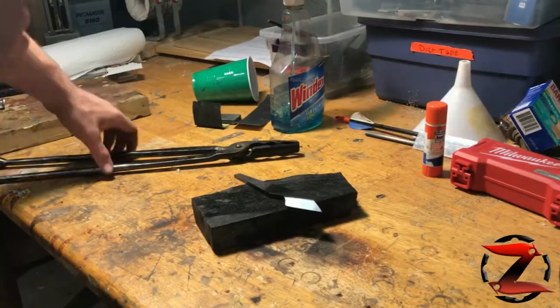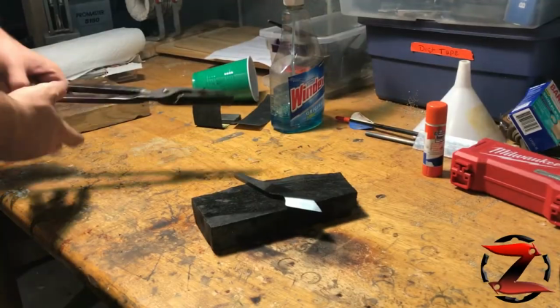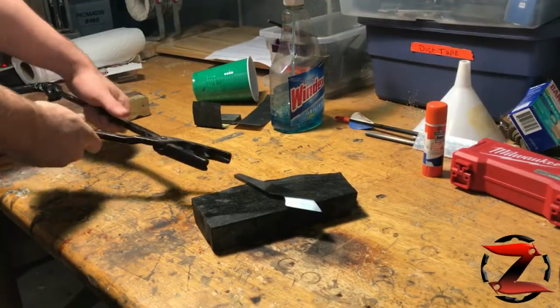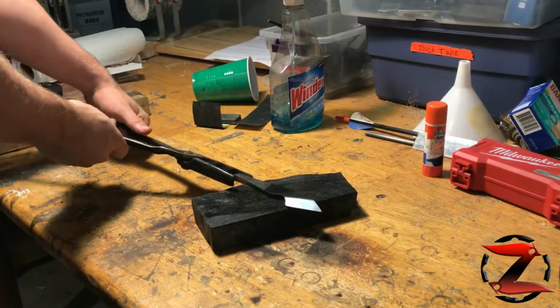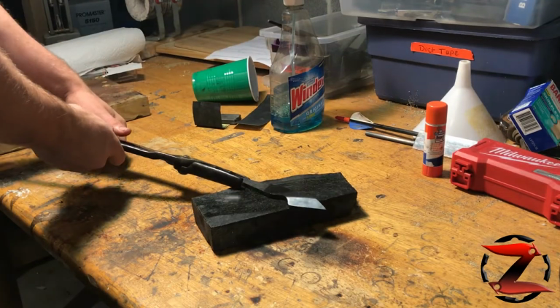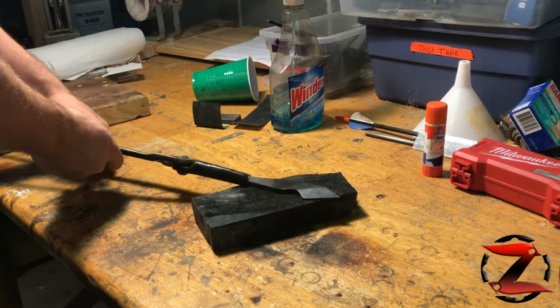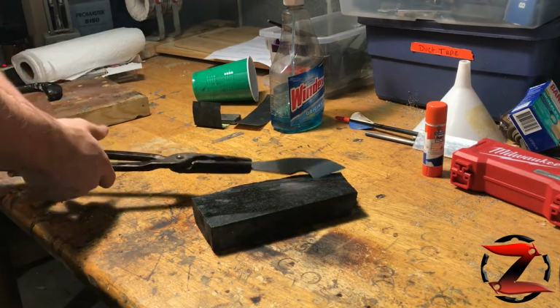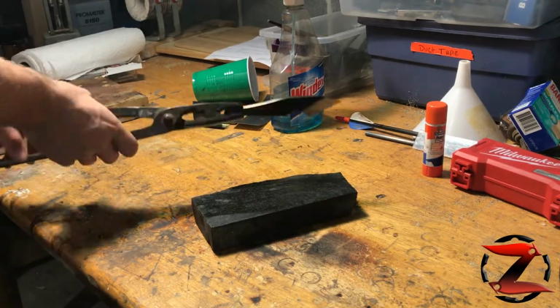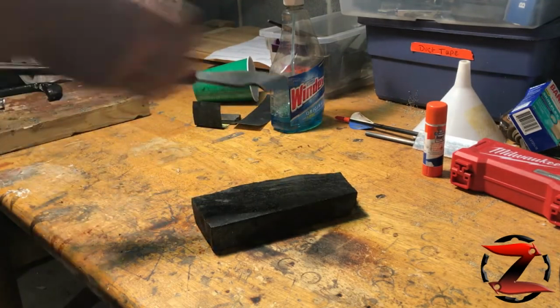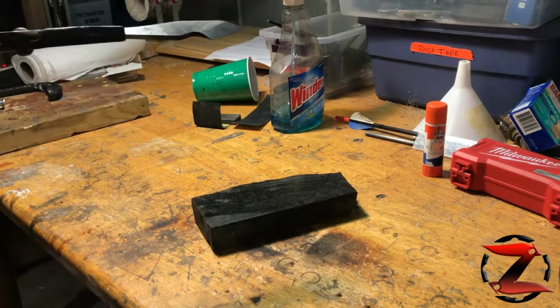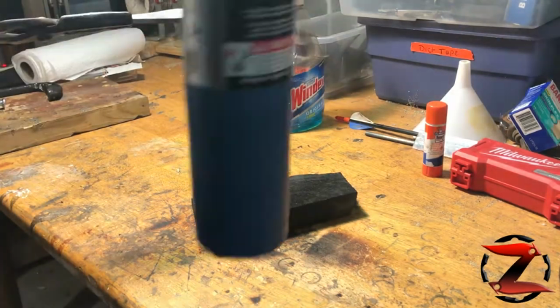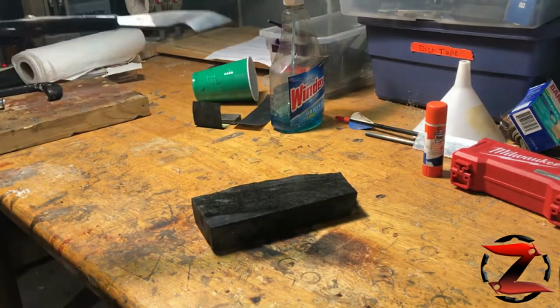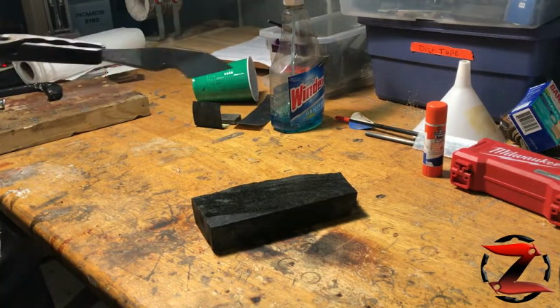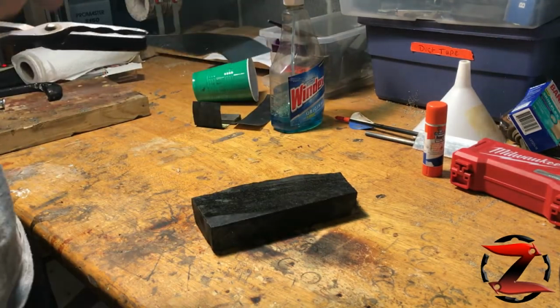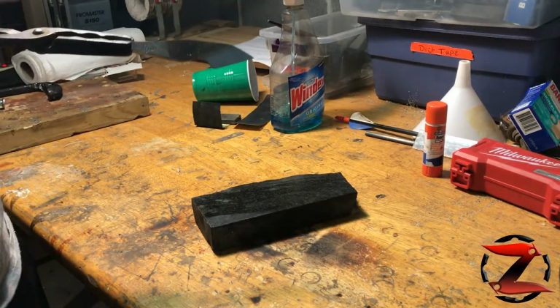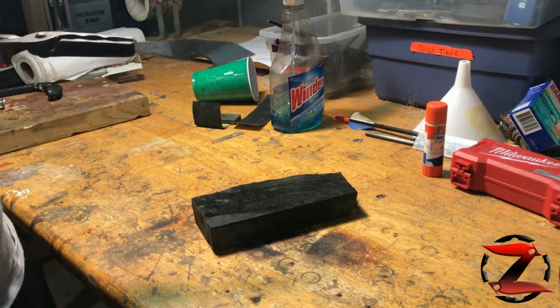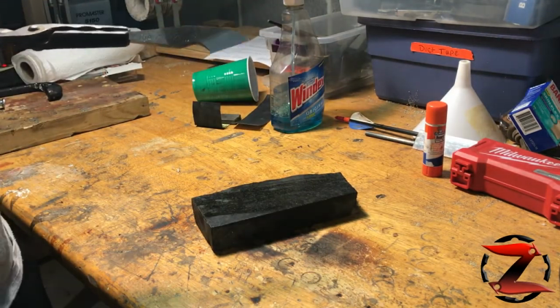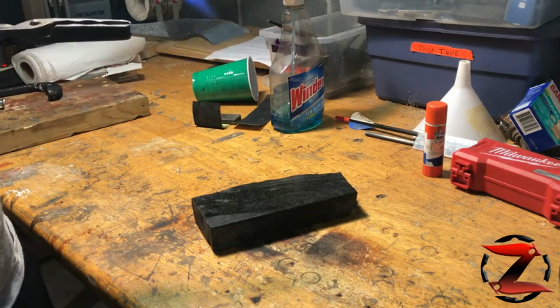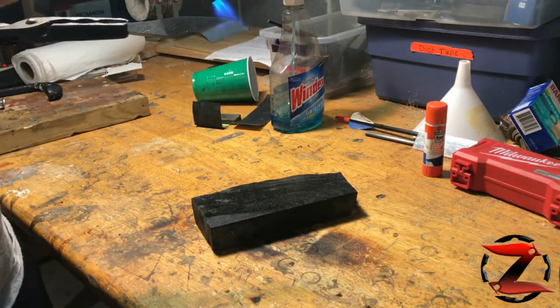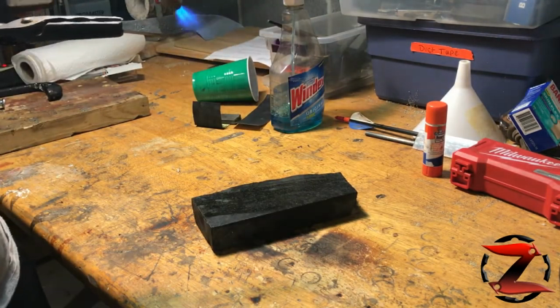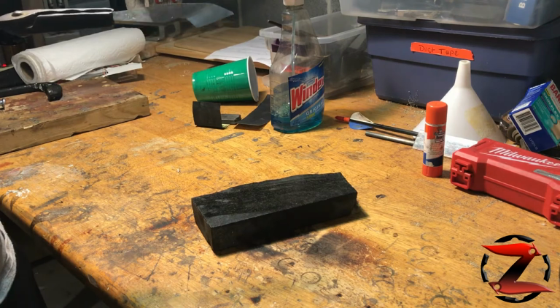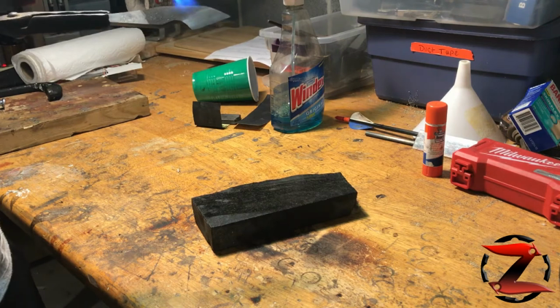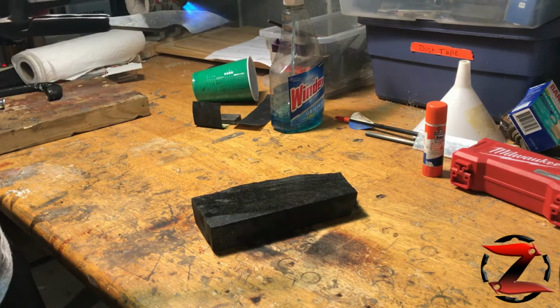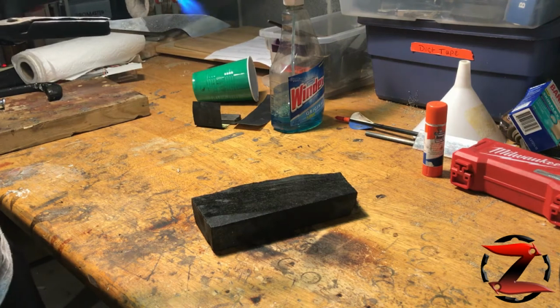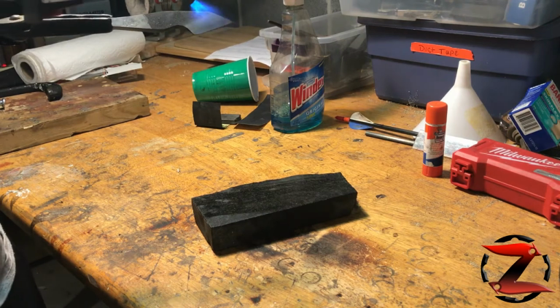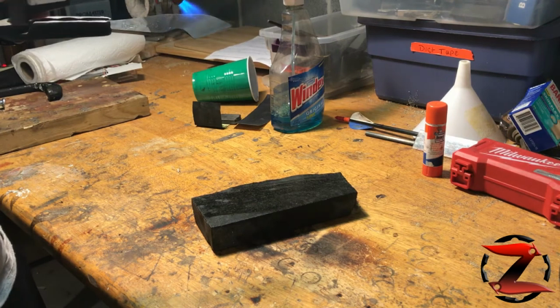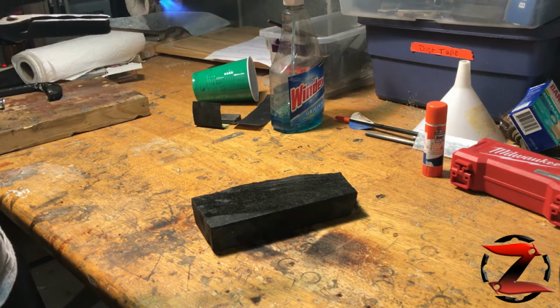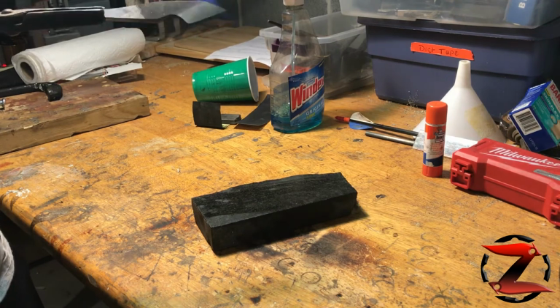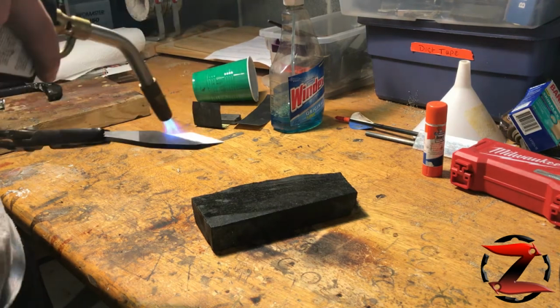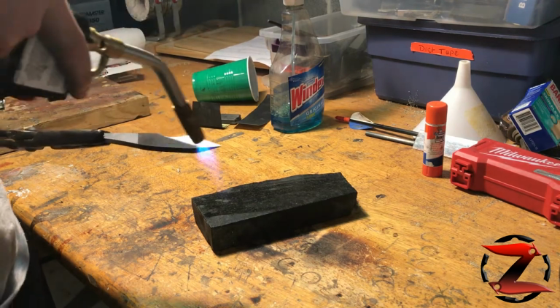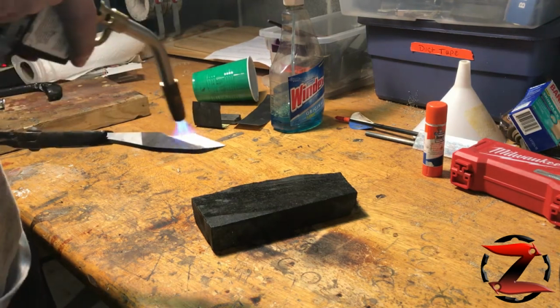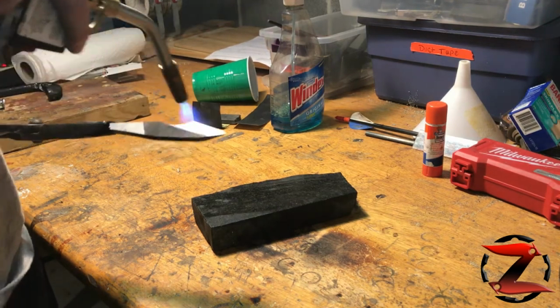Now normally I would temper this in the toaster oven at 400 degrees for an hour, but since I'm not using any power tools, I decided to use the torch temper.